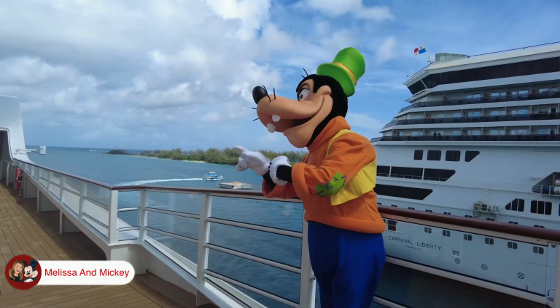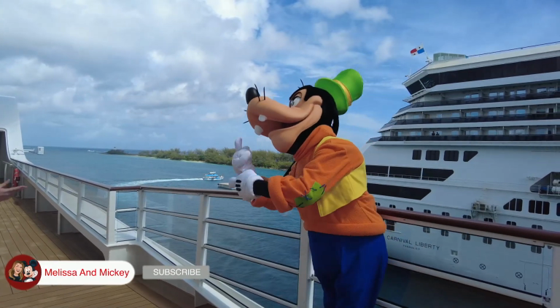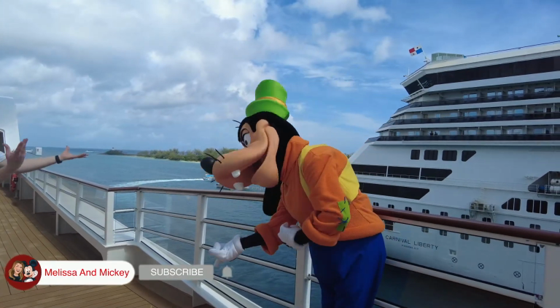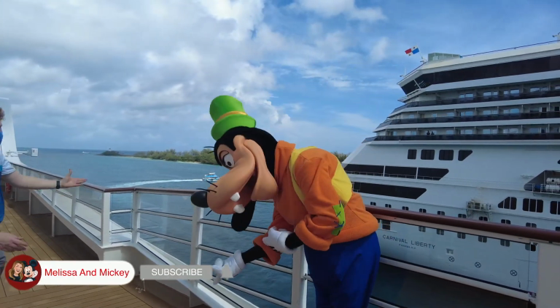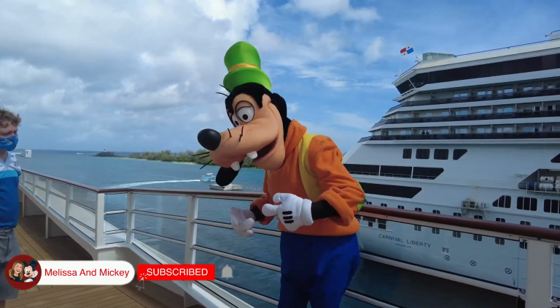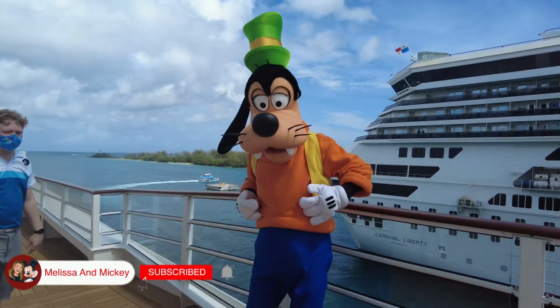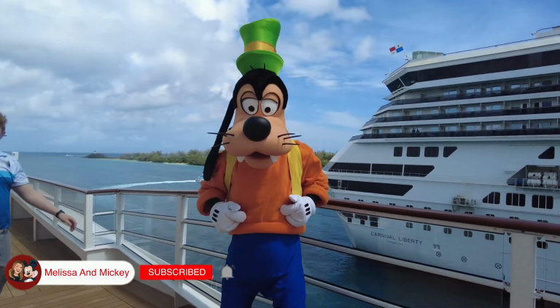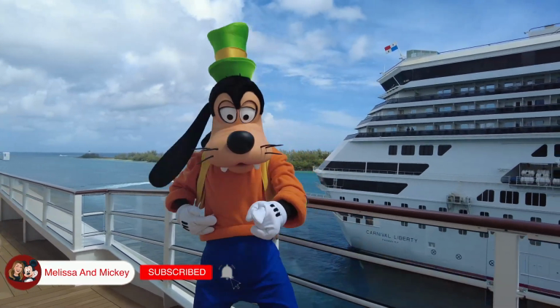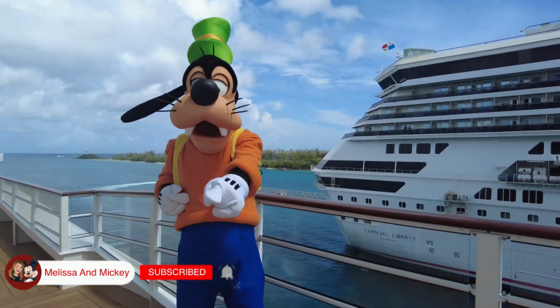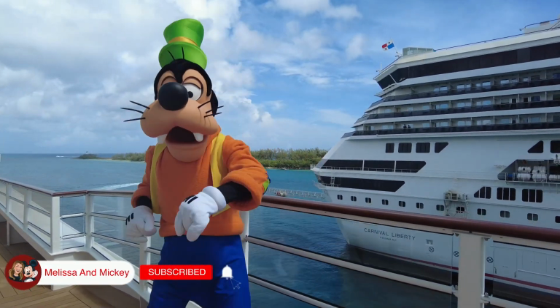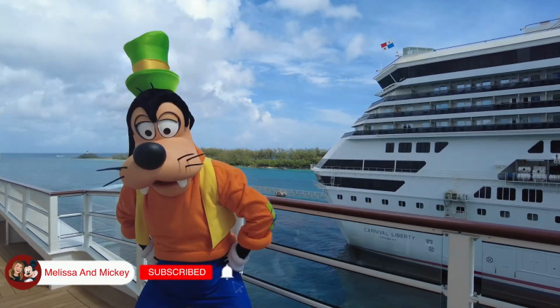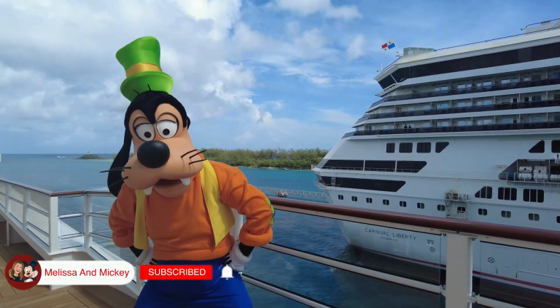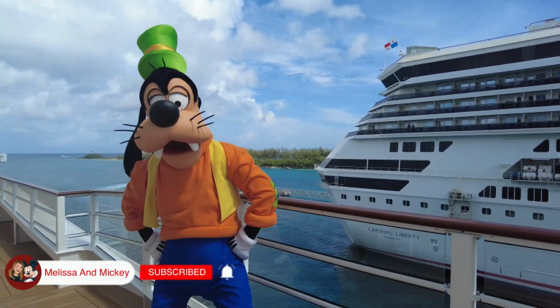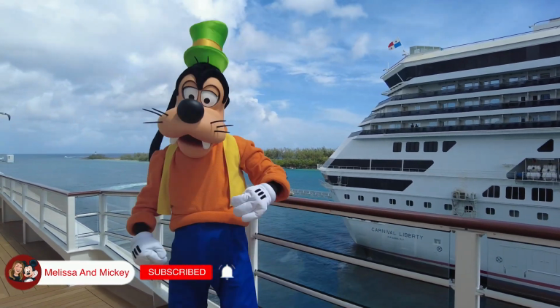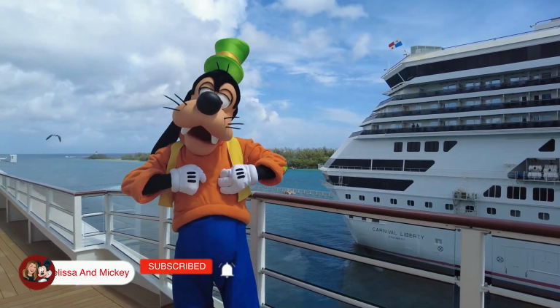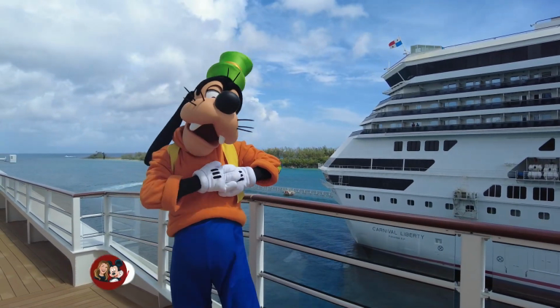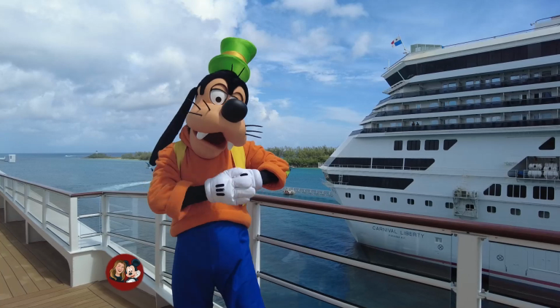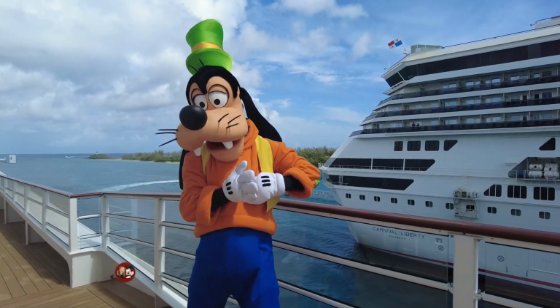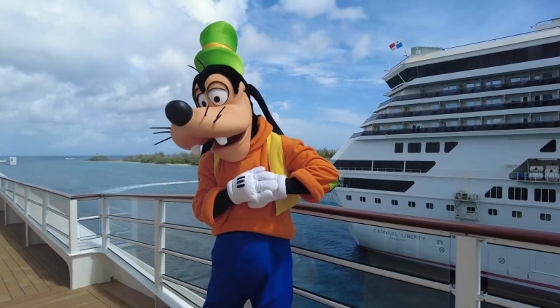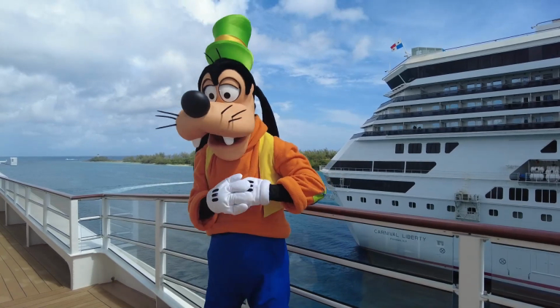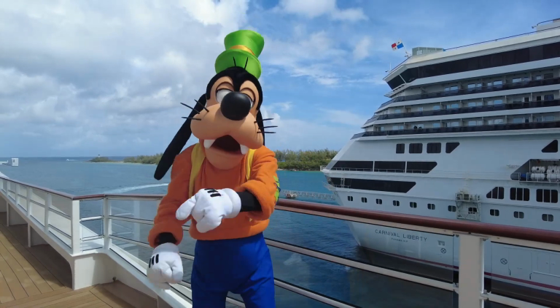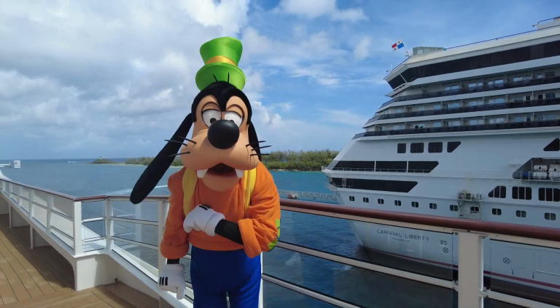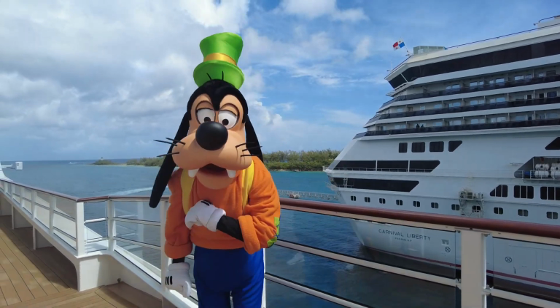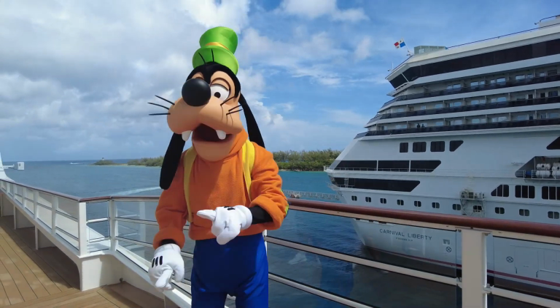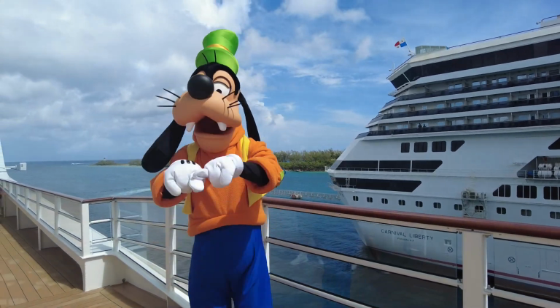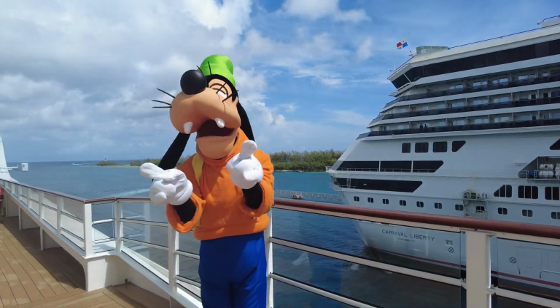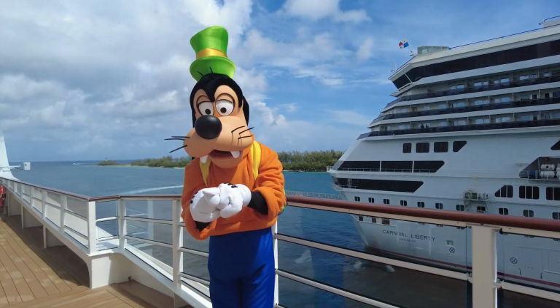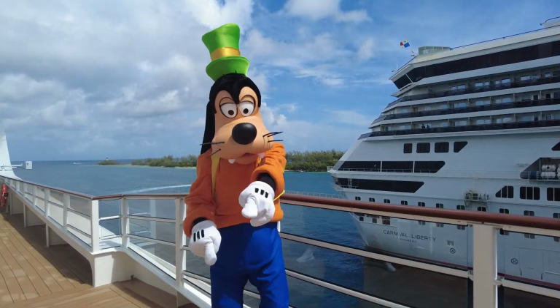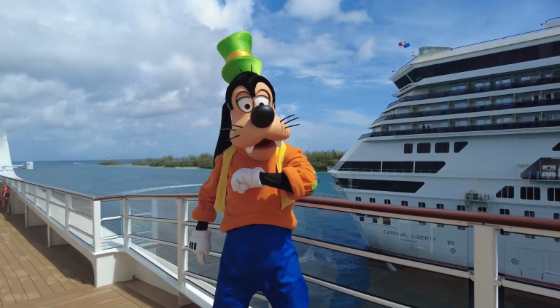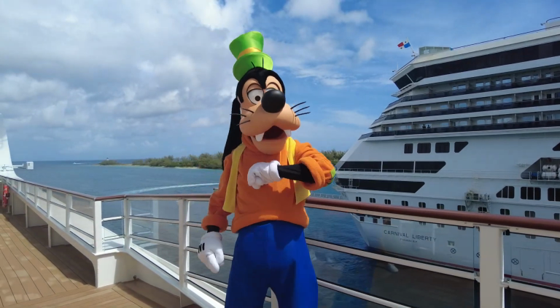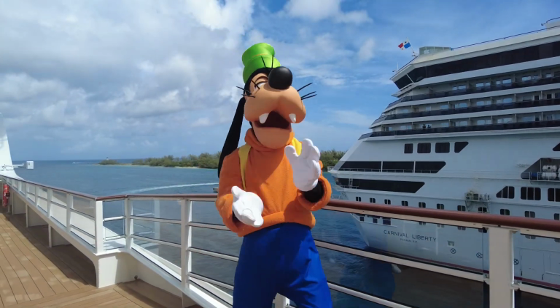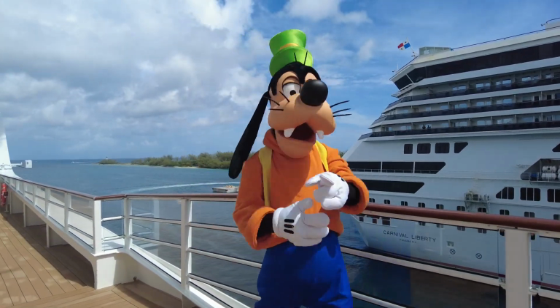I'm listening to the Julie Andrews book. I love Mary Poppins — she's awesome. Can we take a picture?